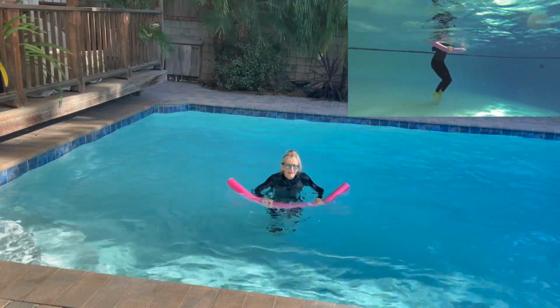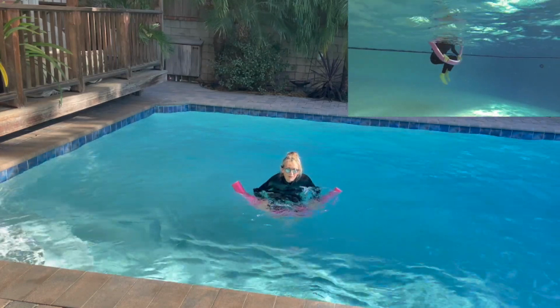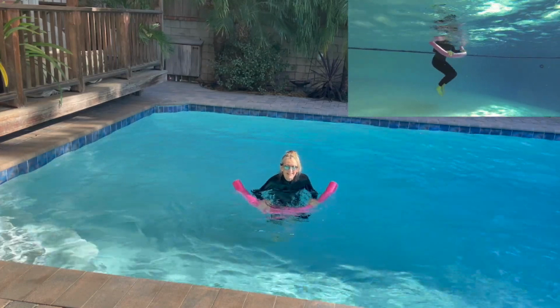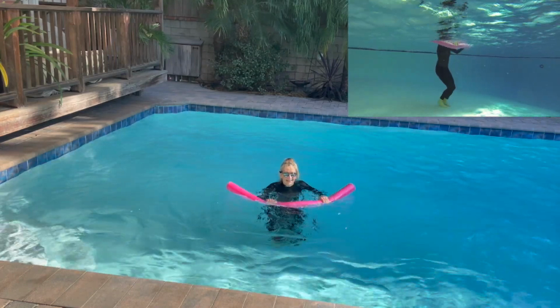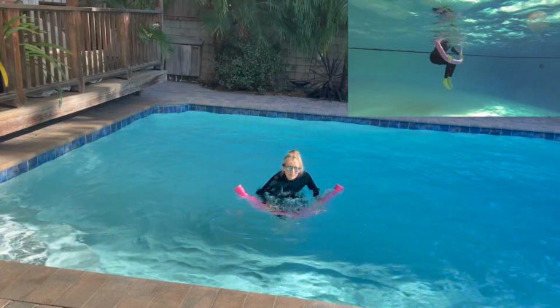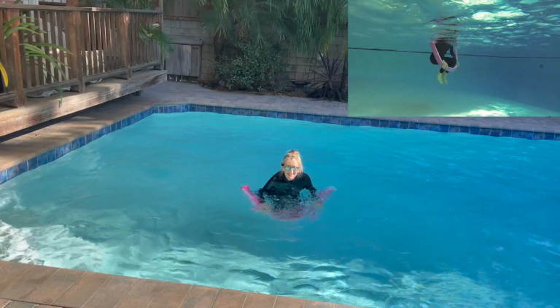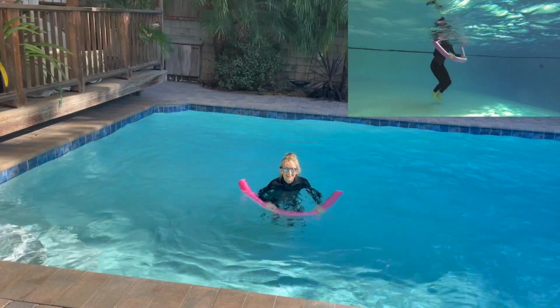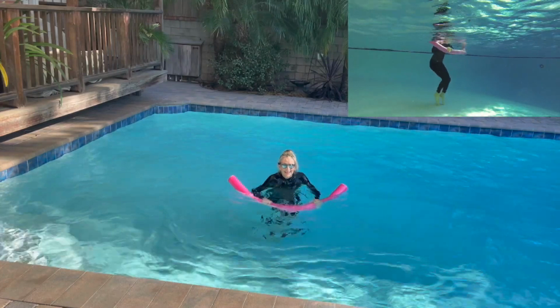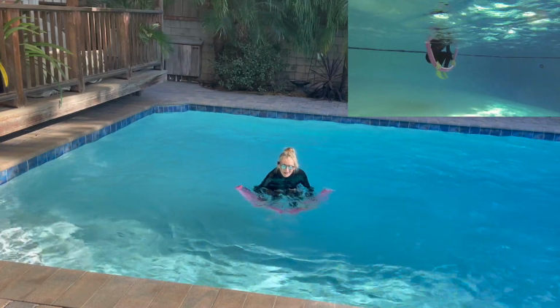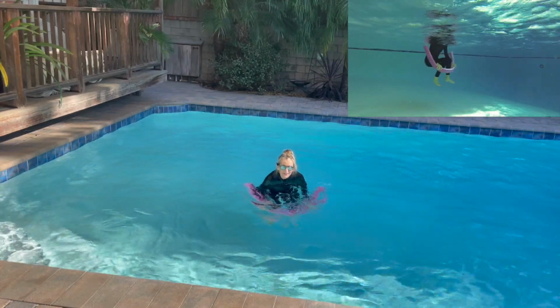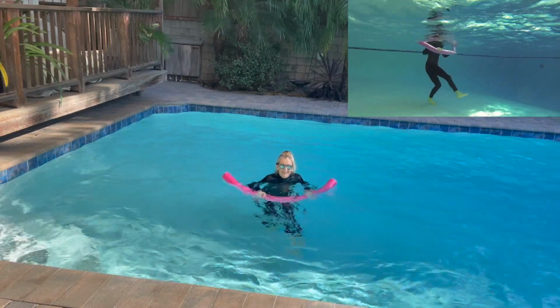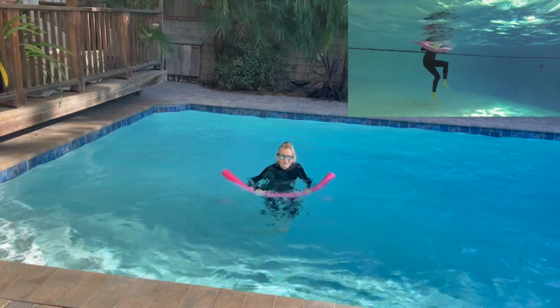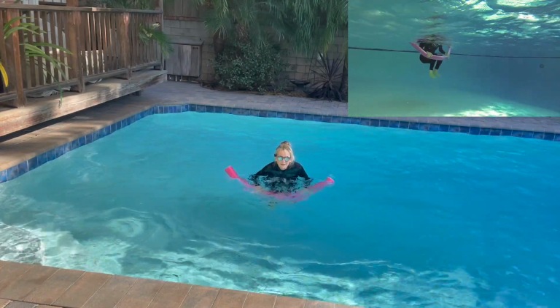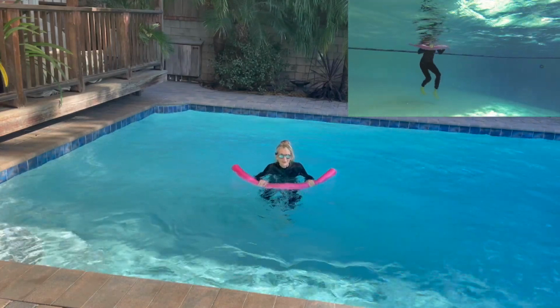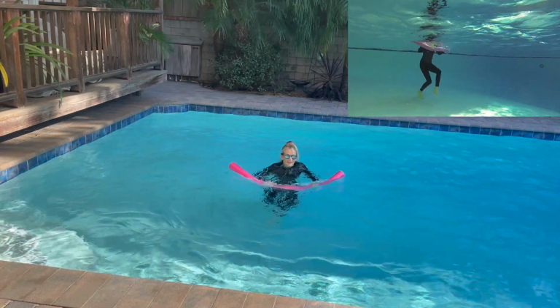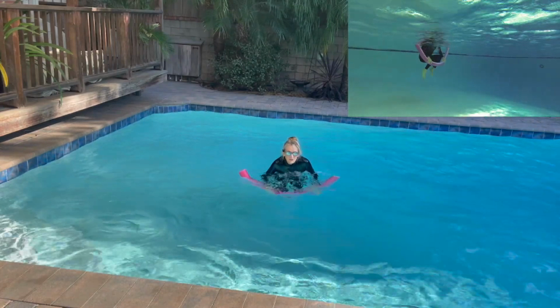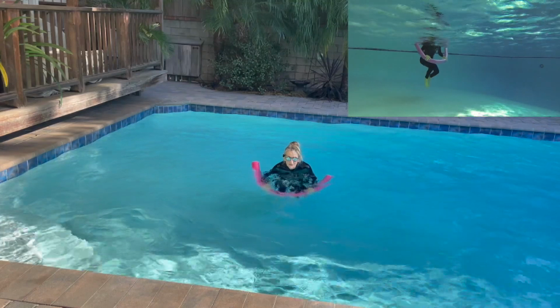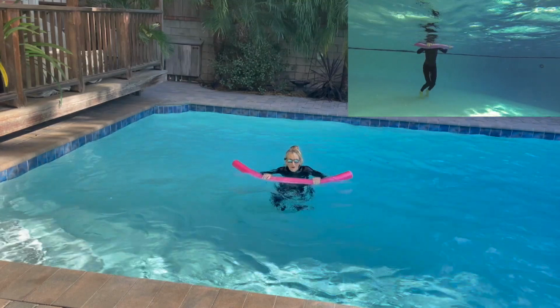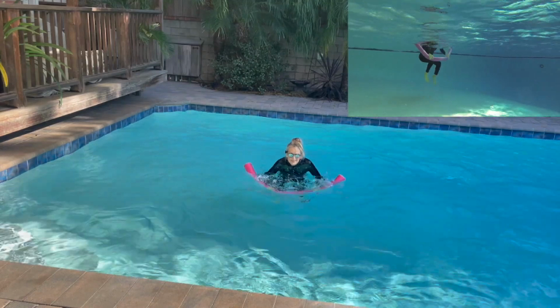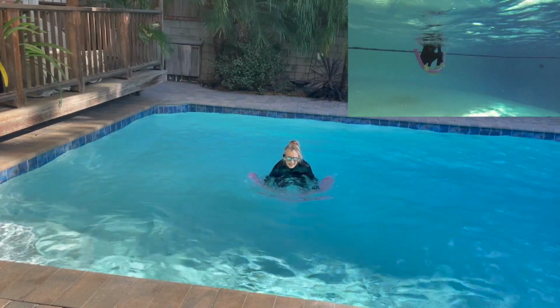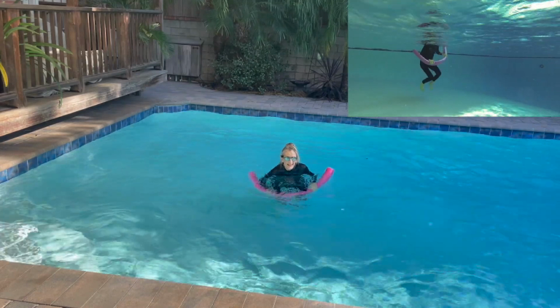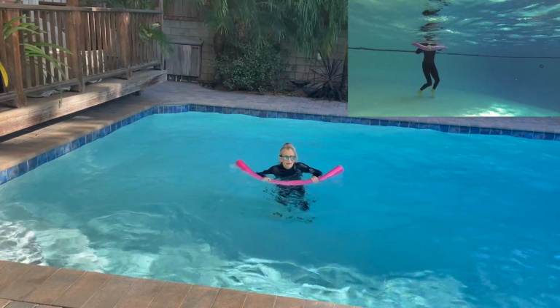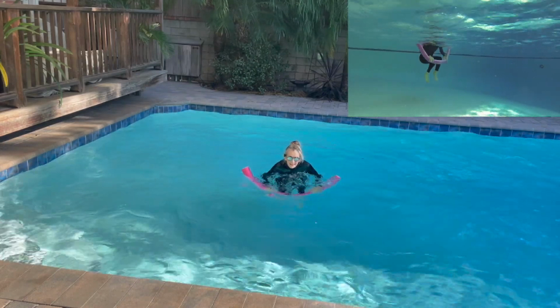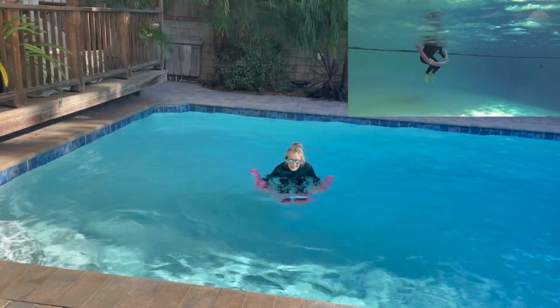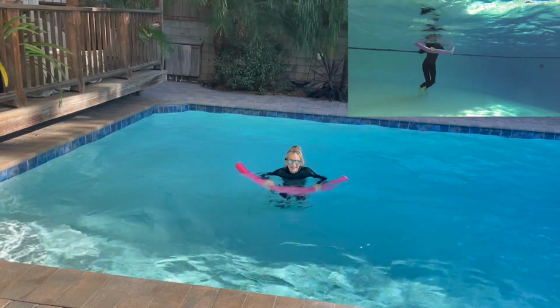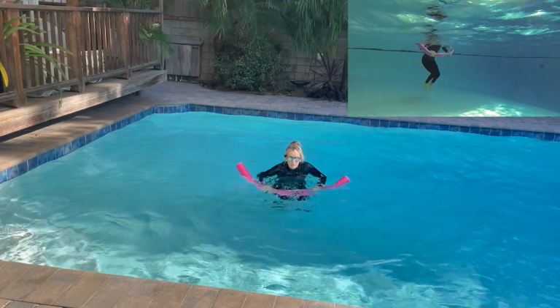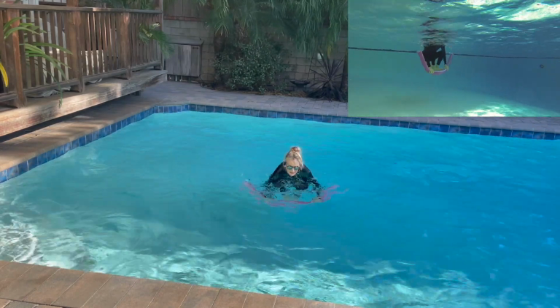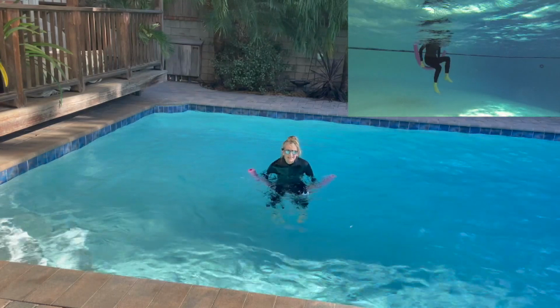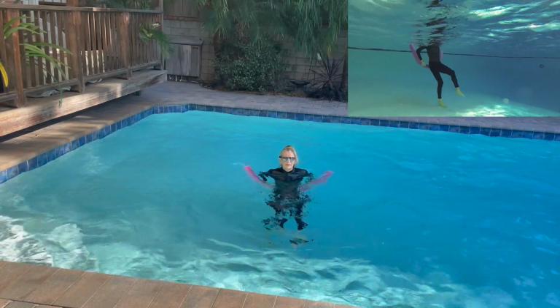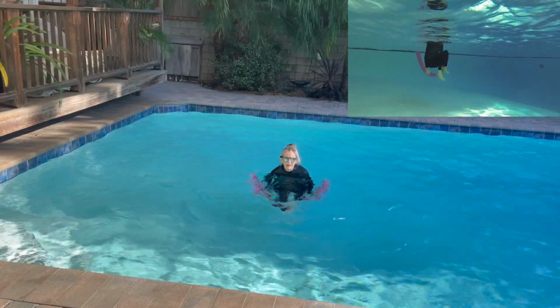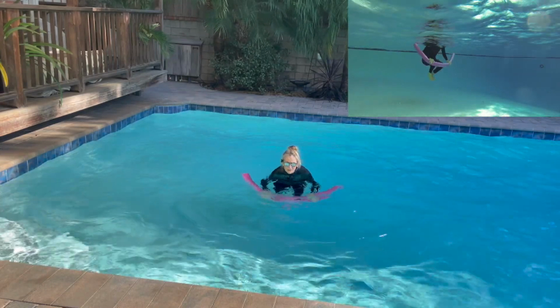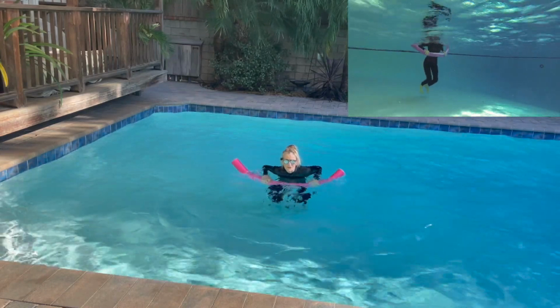Tap your knees. Tap your shoulders. Tap the tops of your feet. Whatever's right for you. Pushing down with your arms and bending the knees to bring the legs up to meet the noodle.